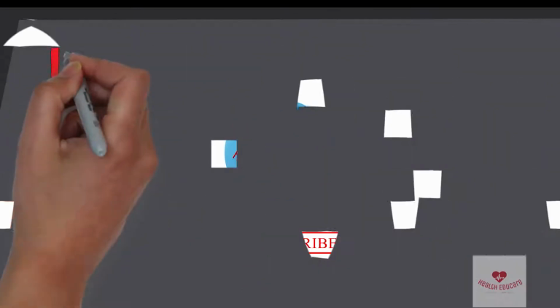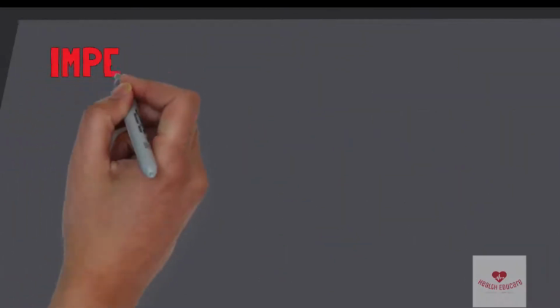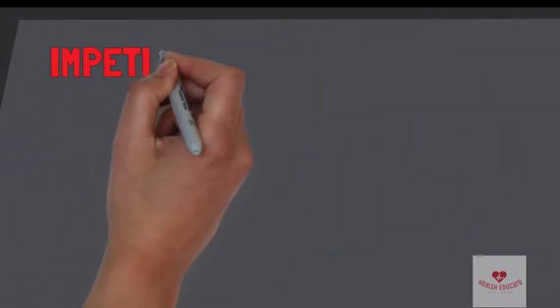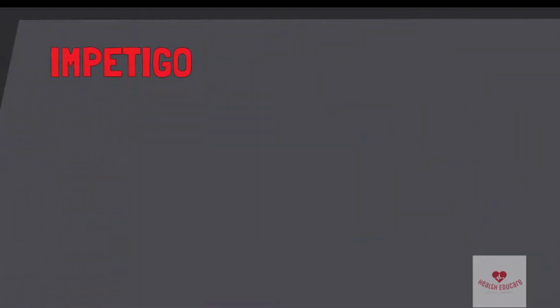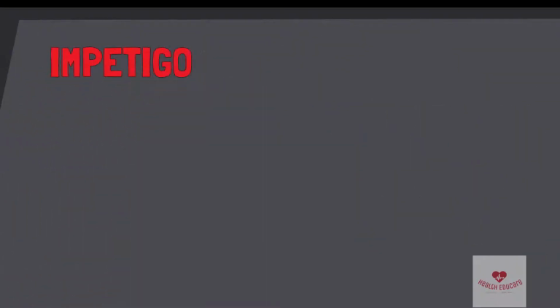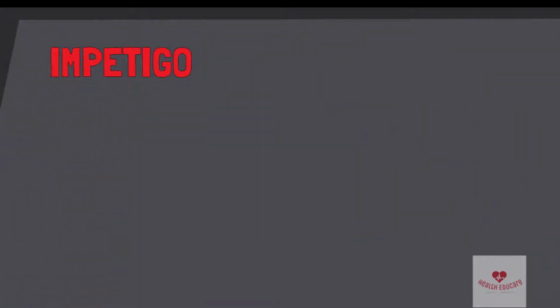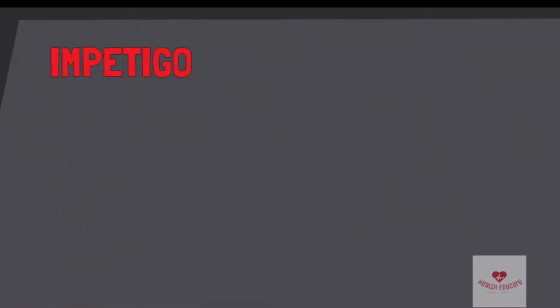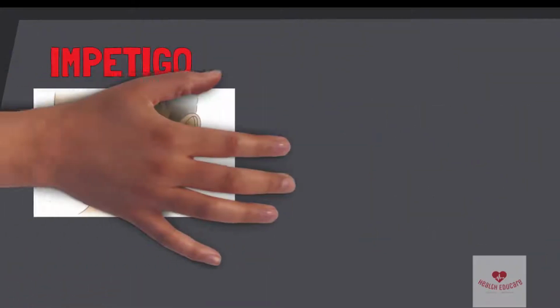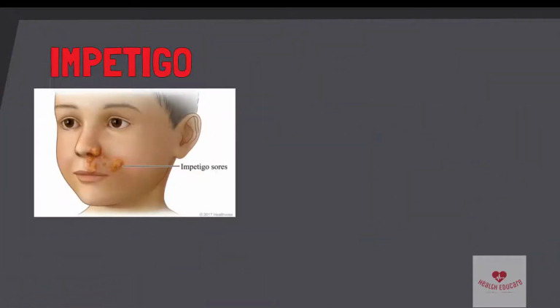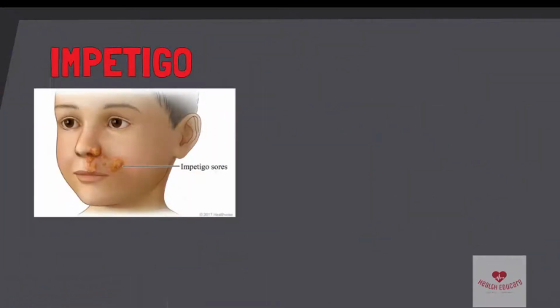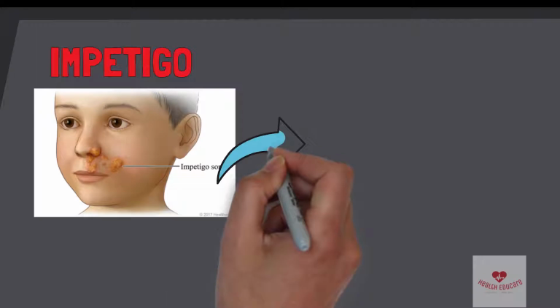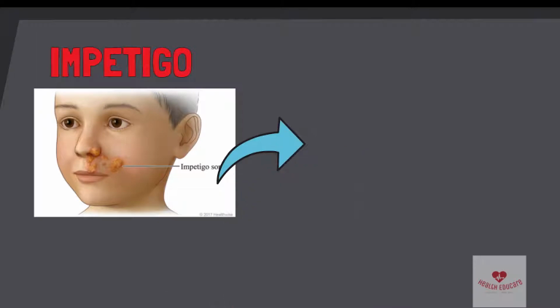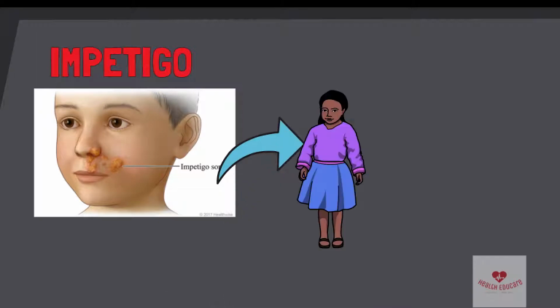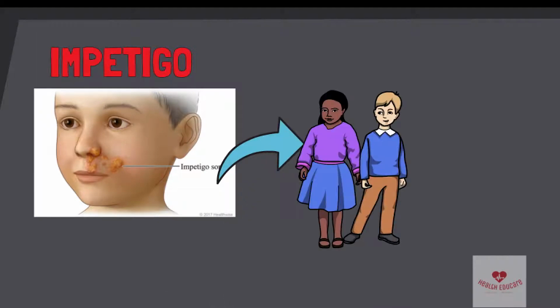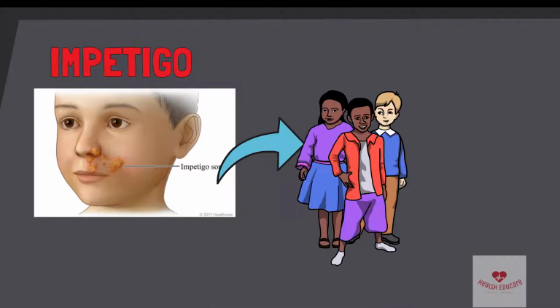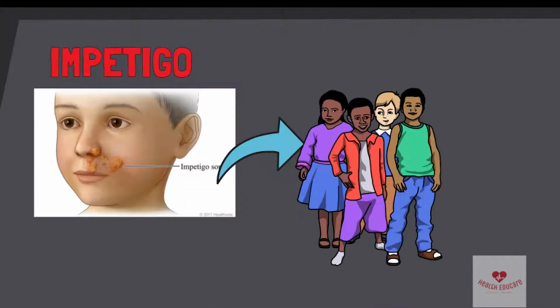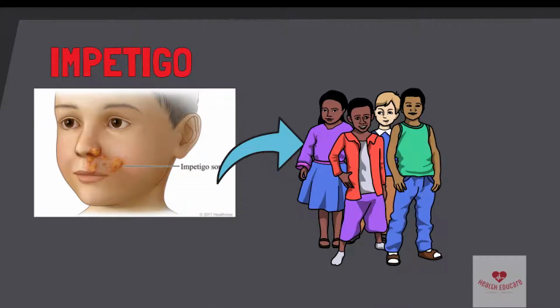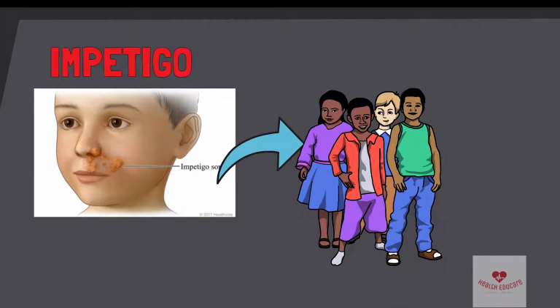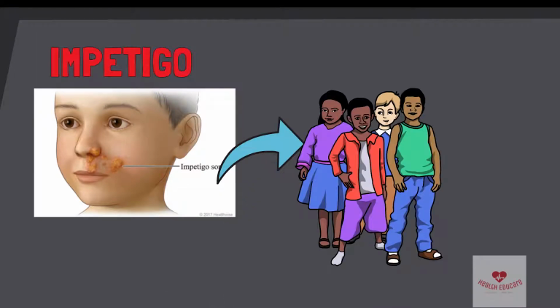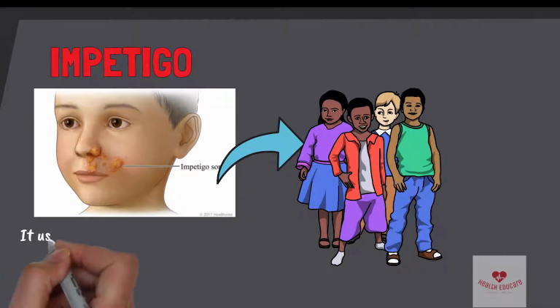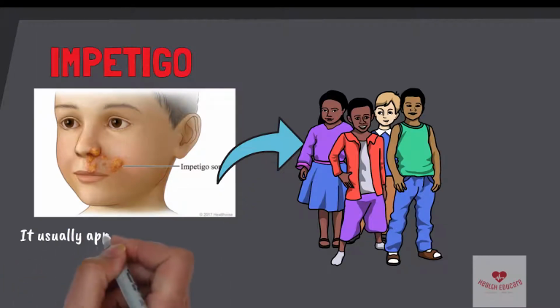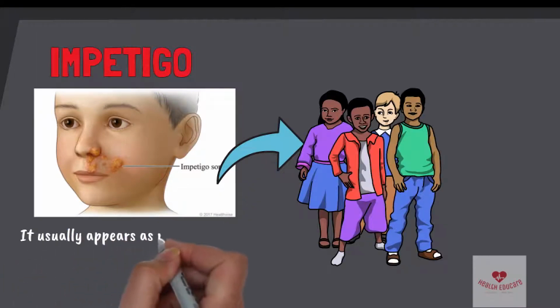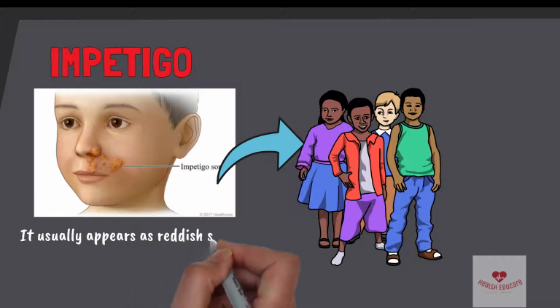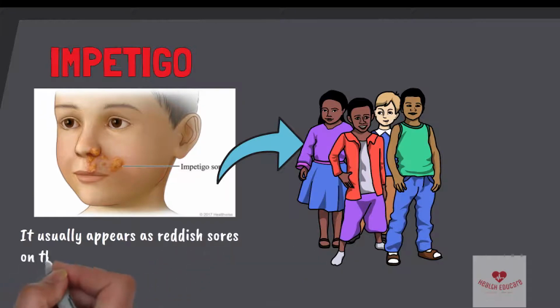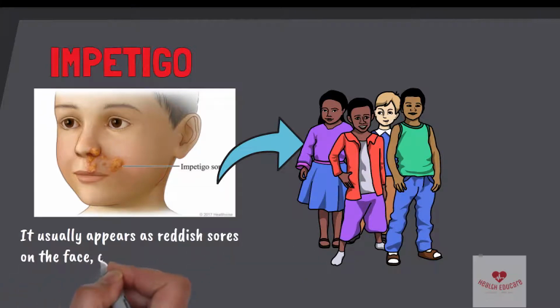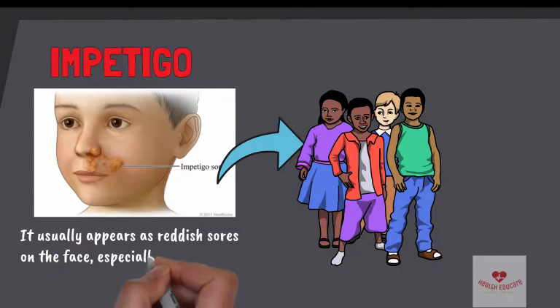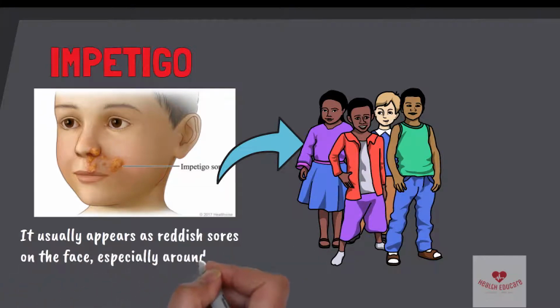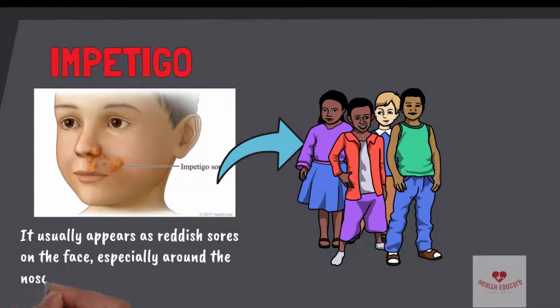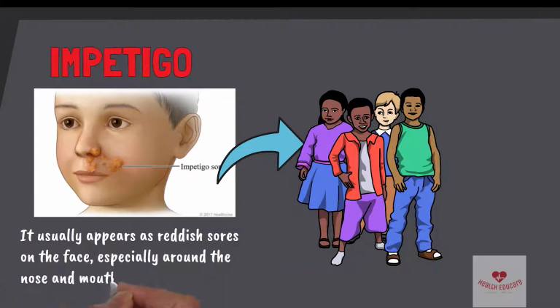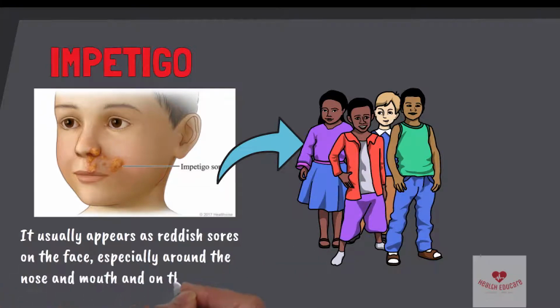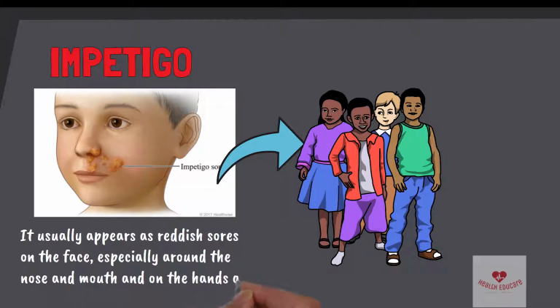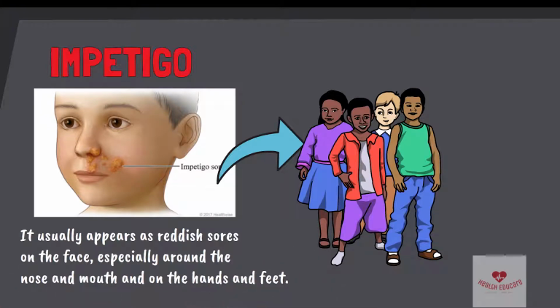Today's topic is impetigo. Impetigo is a common and highly contagious skin infection that mainly affects infants and young children. It usually appears as reddish sores on the face, especially around the nose and mouth, and on the hands and feet.